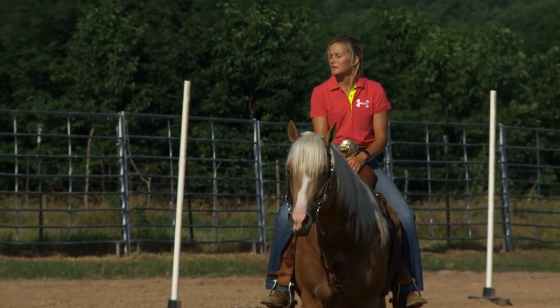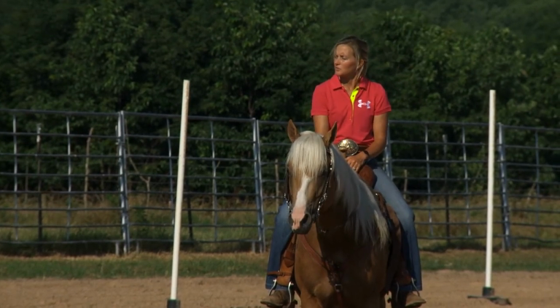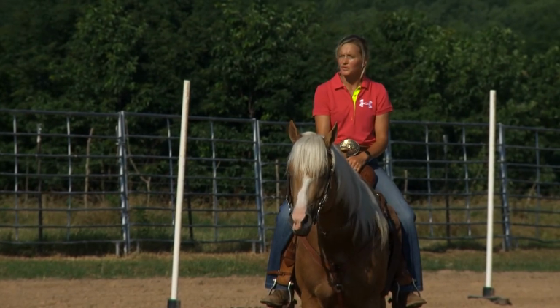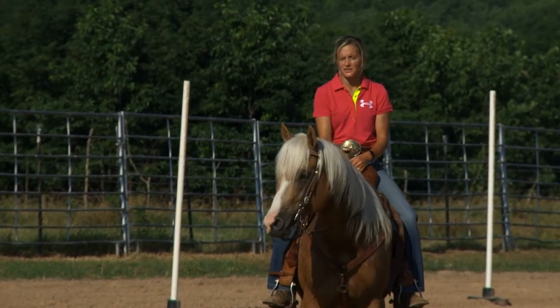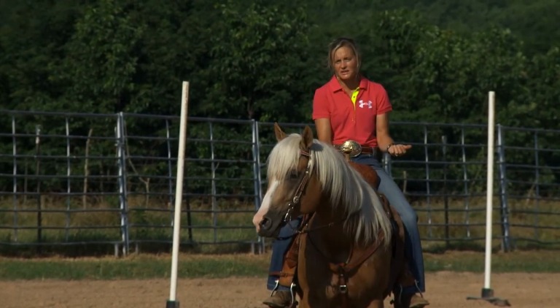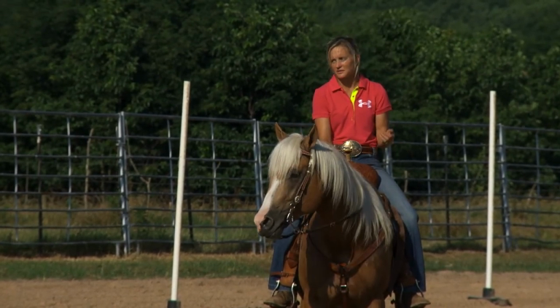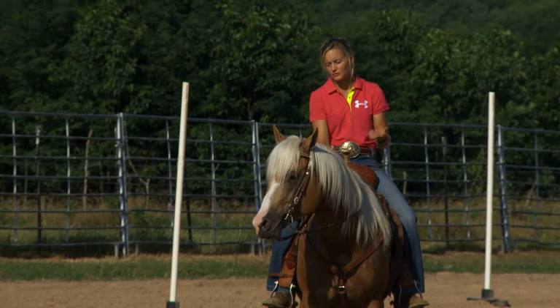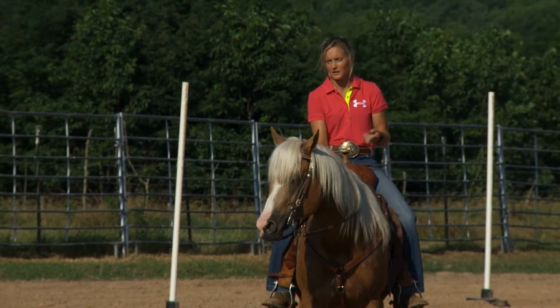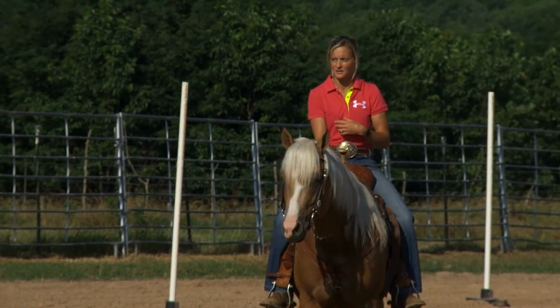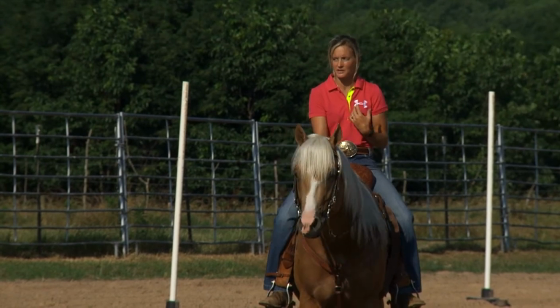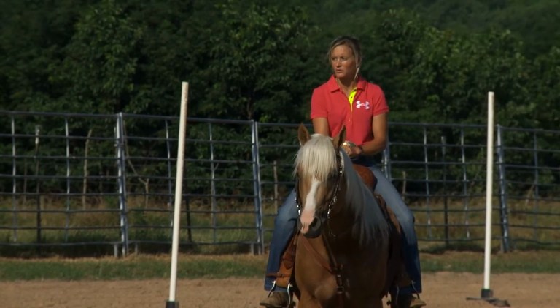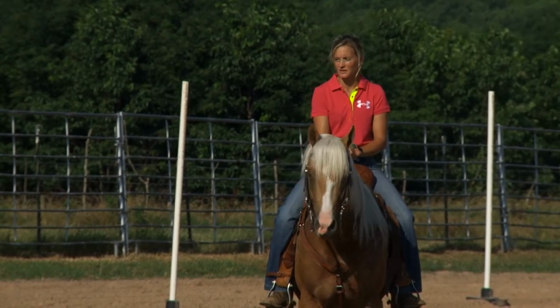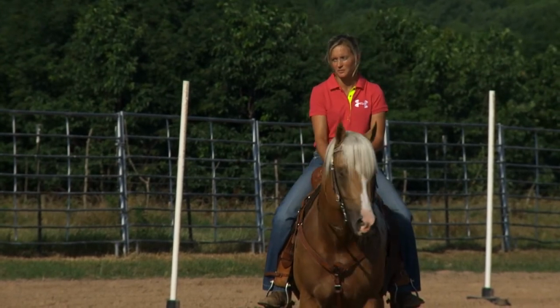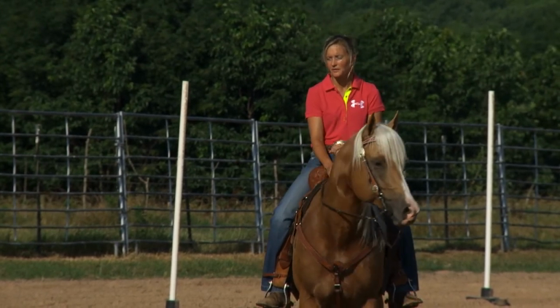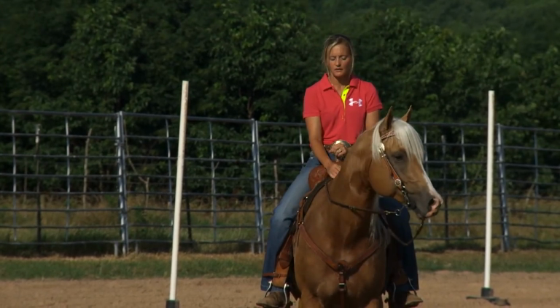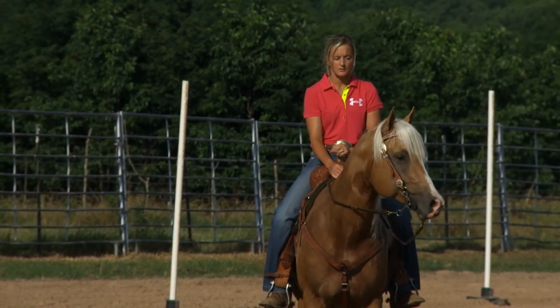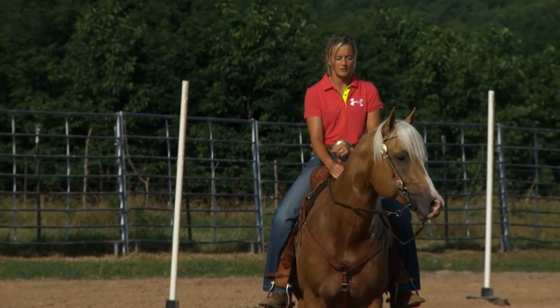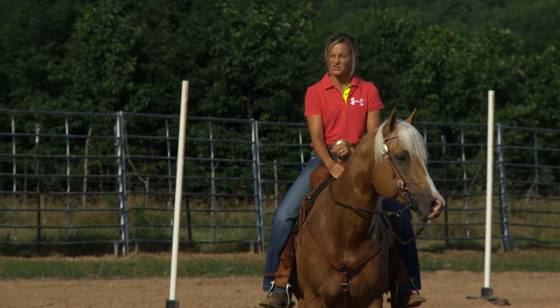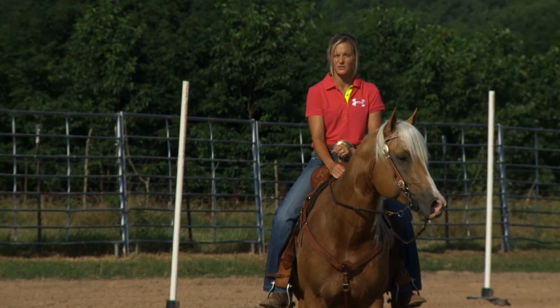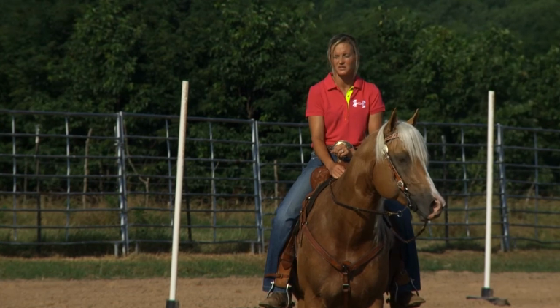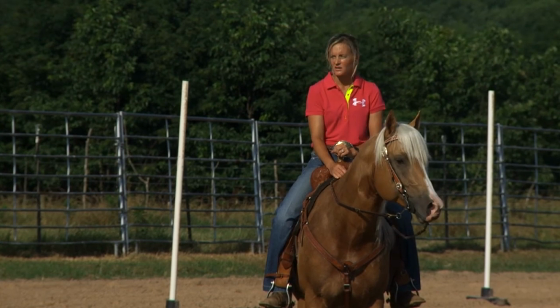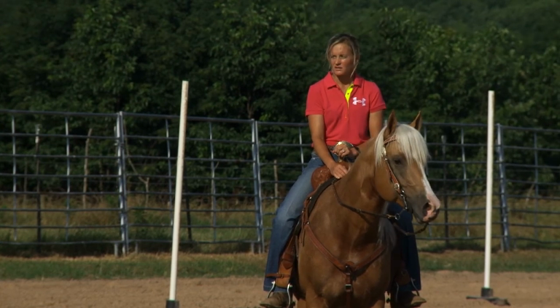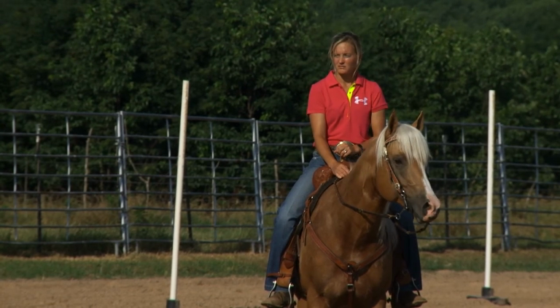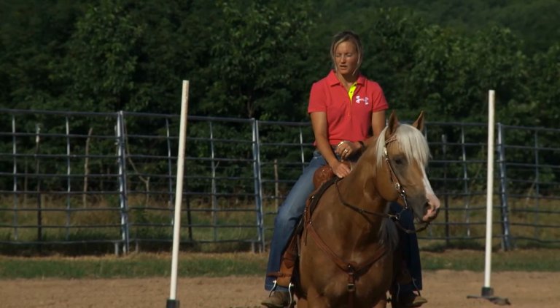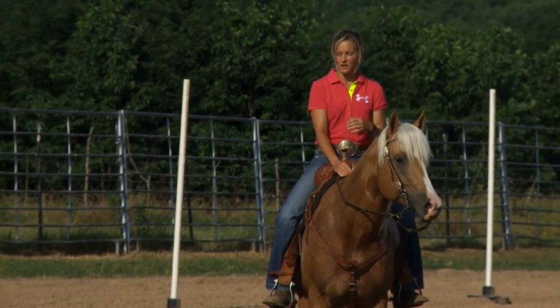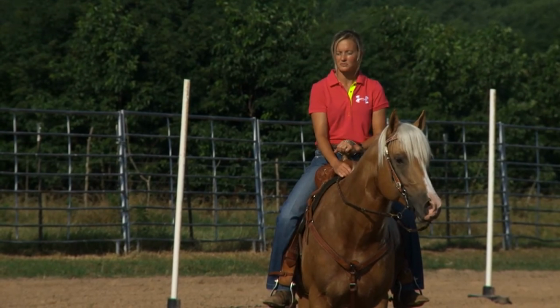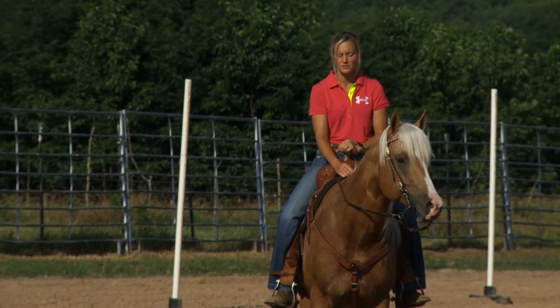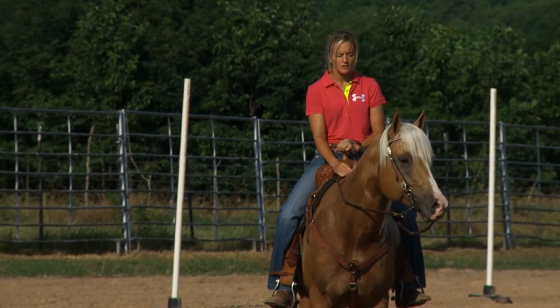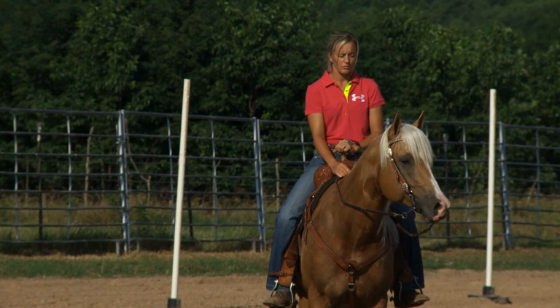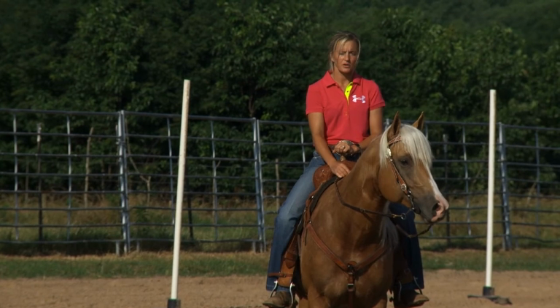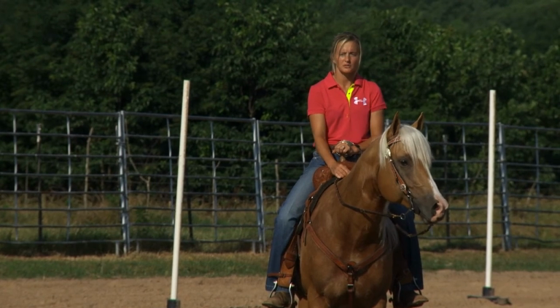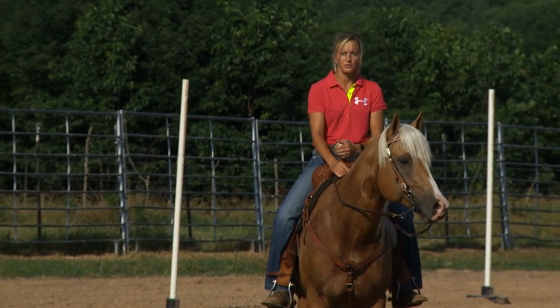Because if you go through the poles, you have to change lead, you have to still go forward, you have to set up for an end pole, just like turning a barrel. So I'm just going to show you a few things and talk about it as I'm going through — why I work the poles on my barrel horses.